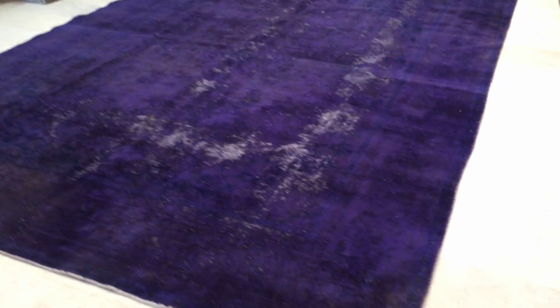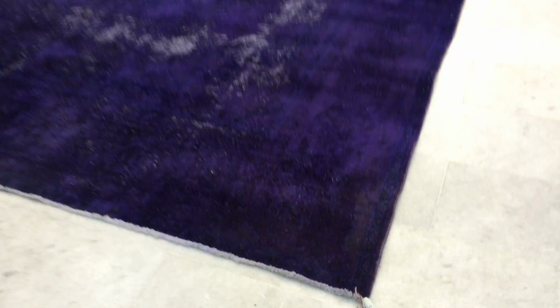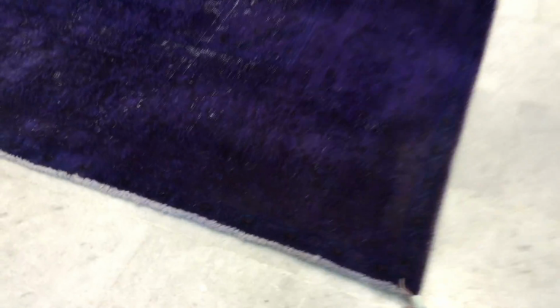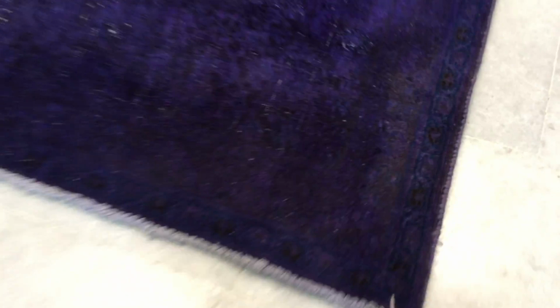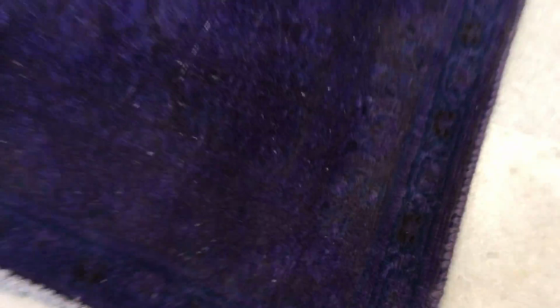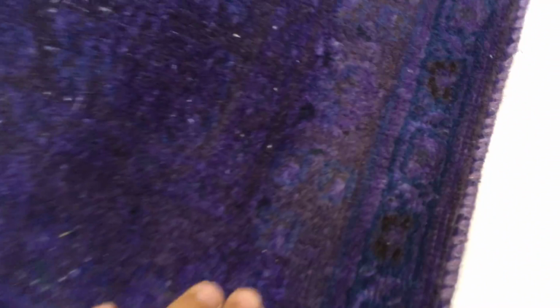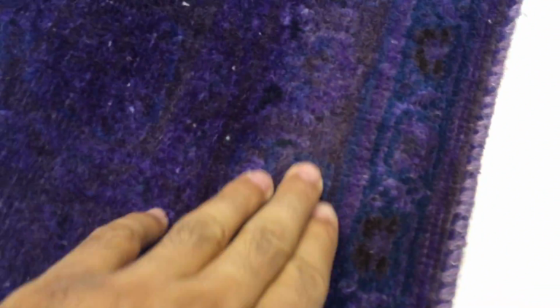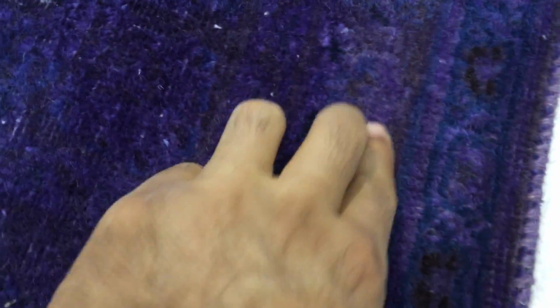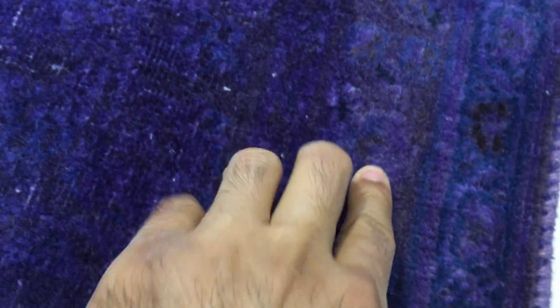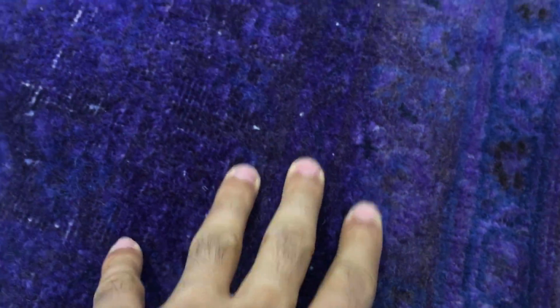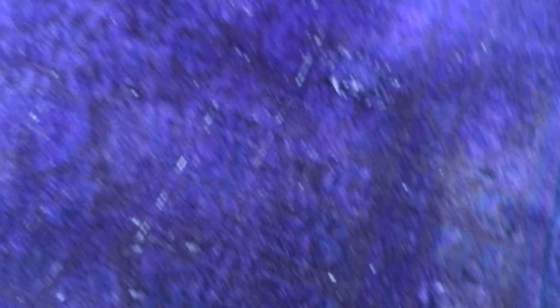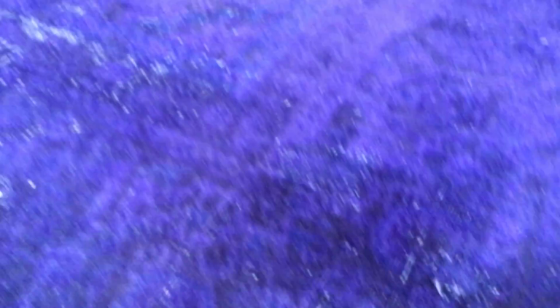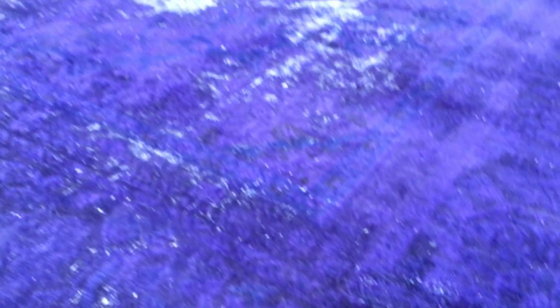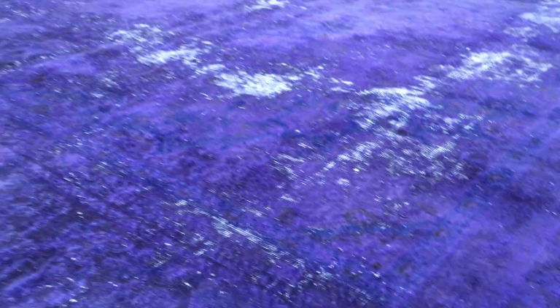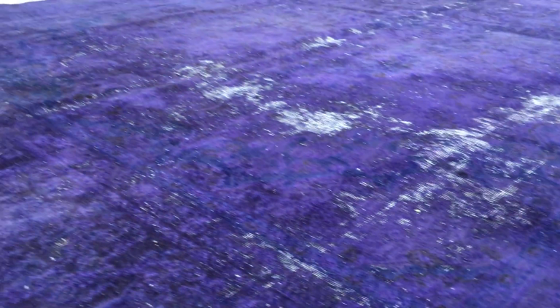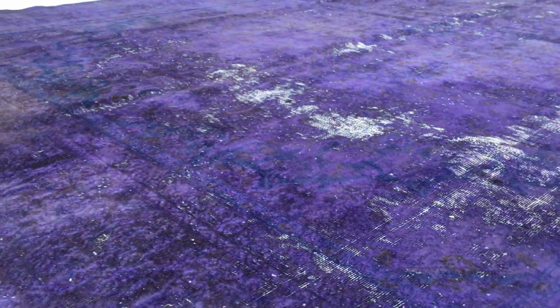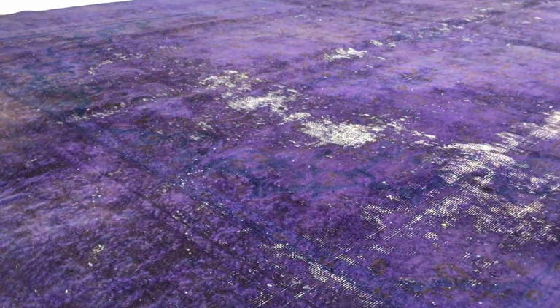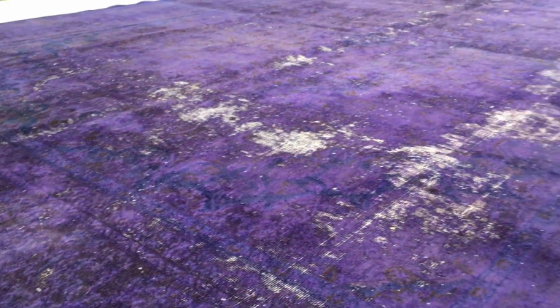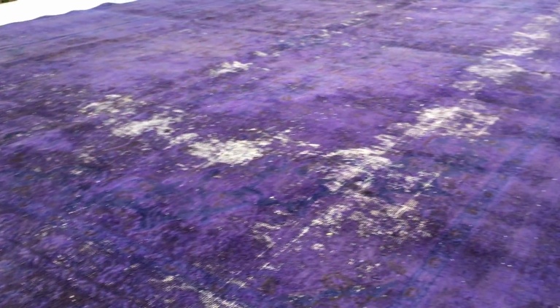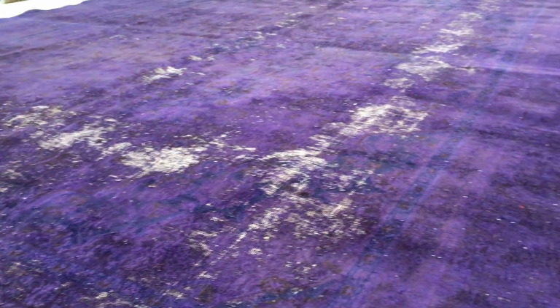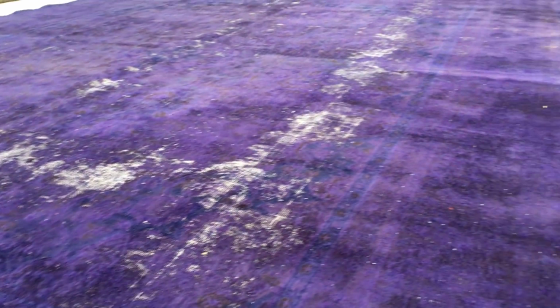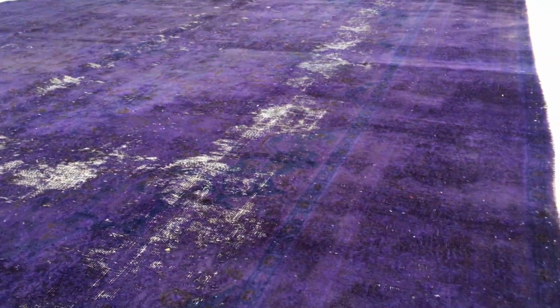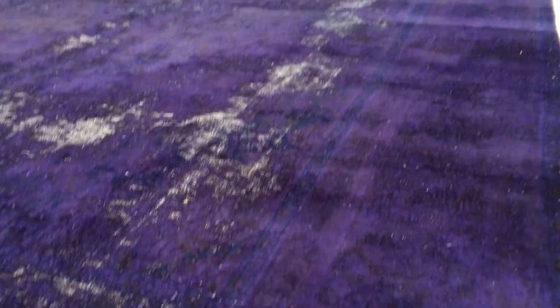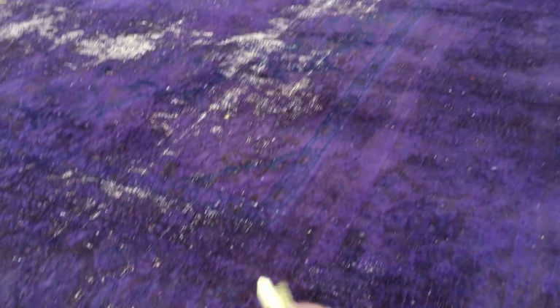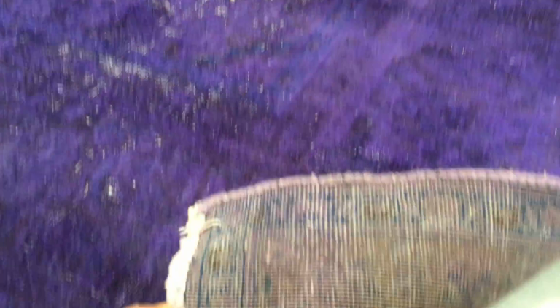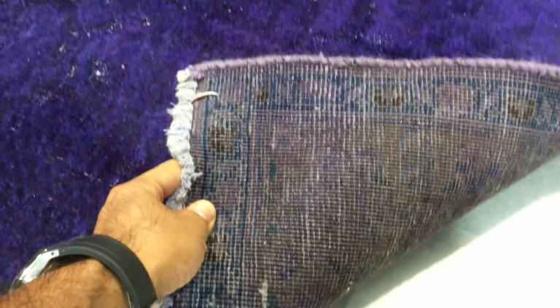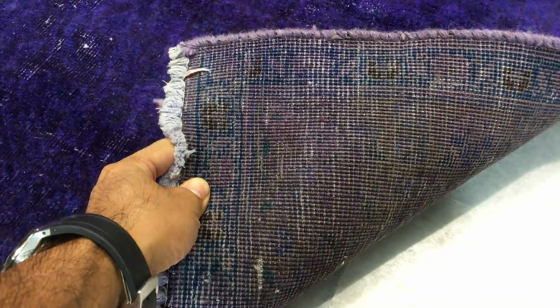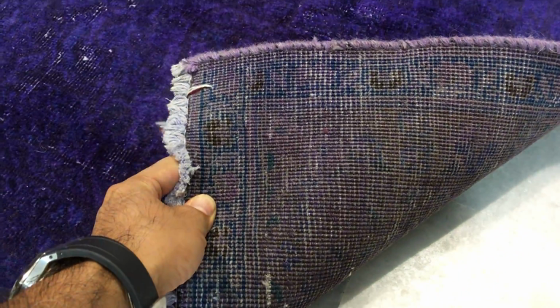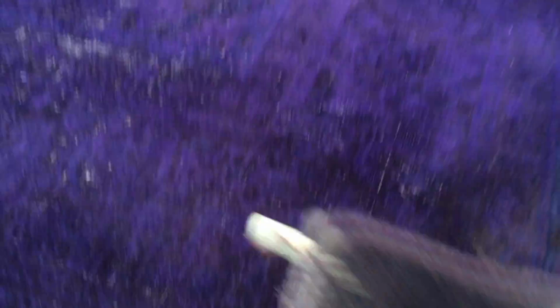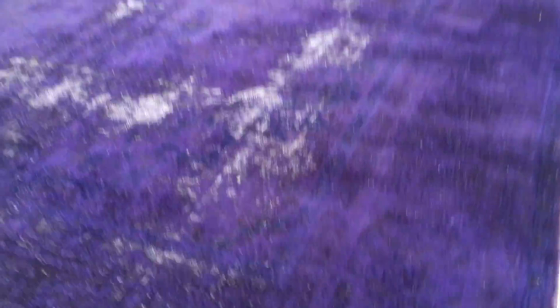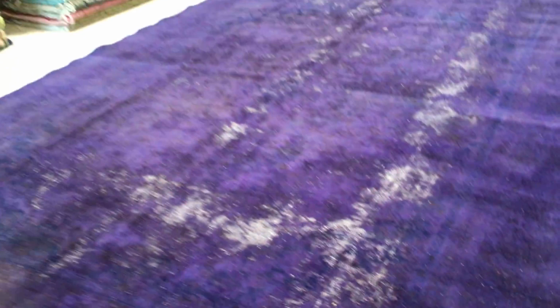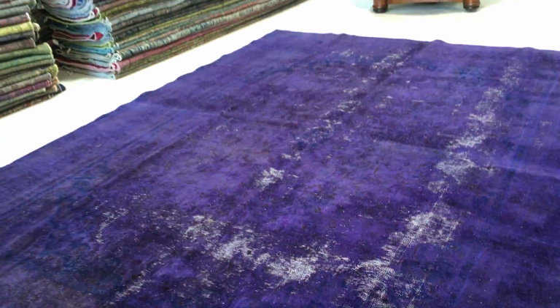I'll show you also the corner of this carpet. Again, what I mean — you get like brownish purple sometimes mixed together. You can buy this carpet now directly from us, the producers, at the best price guaranteed. On the back you can see the very high quality Persian handmade knots.